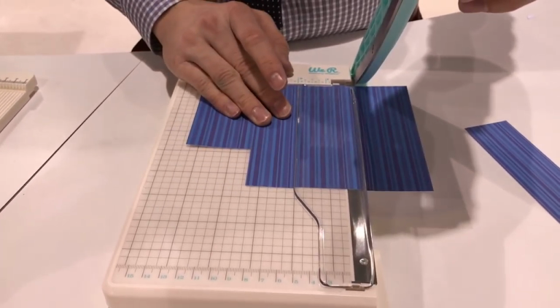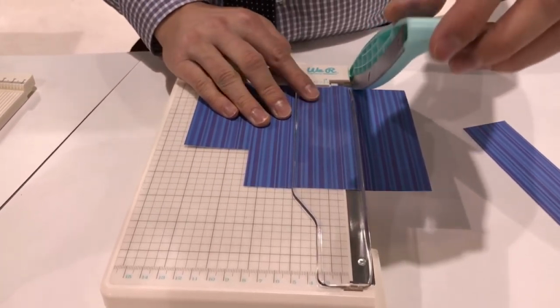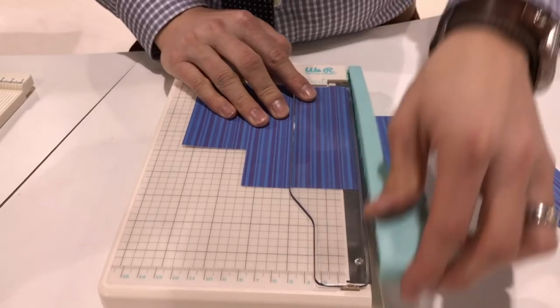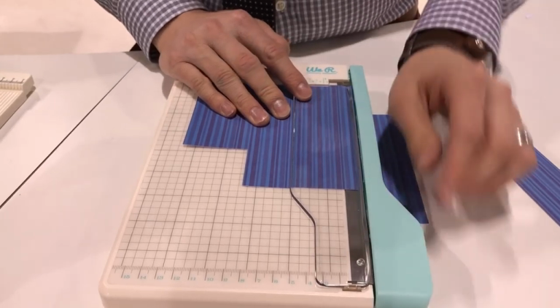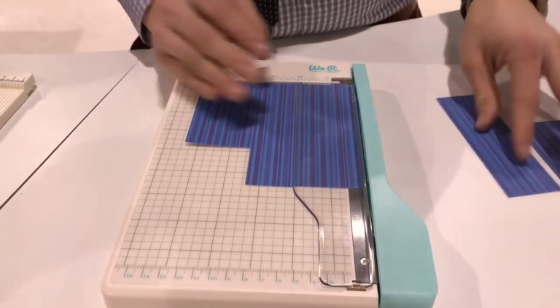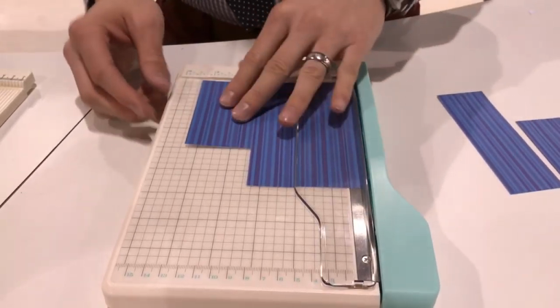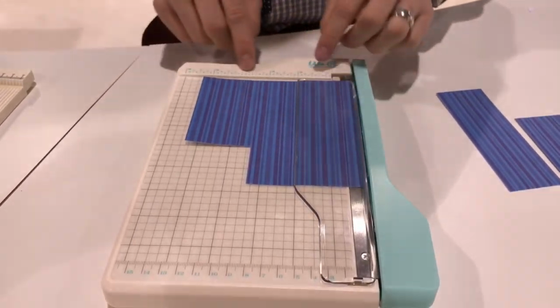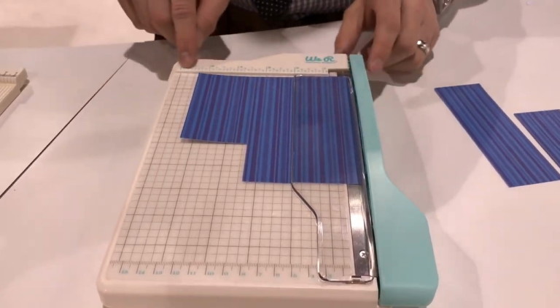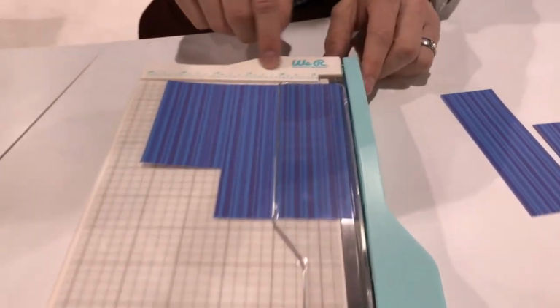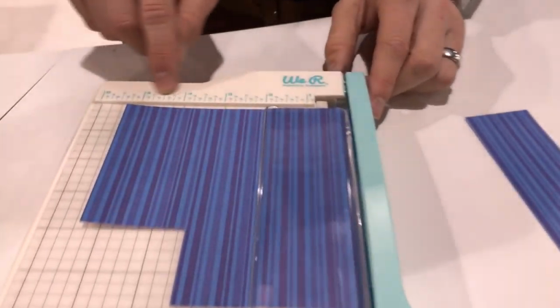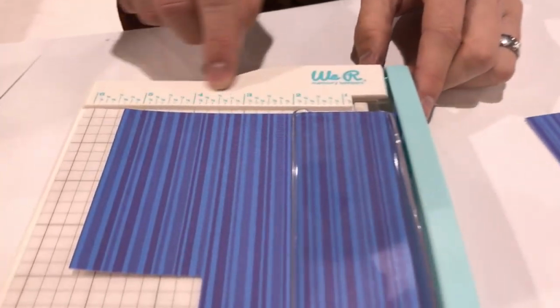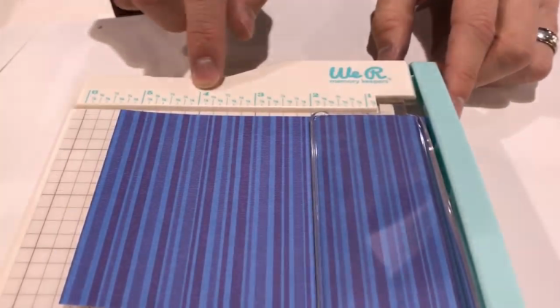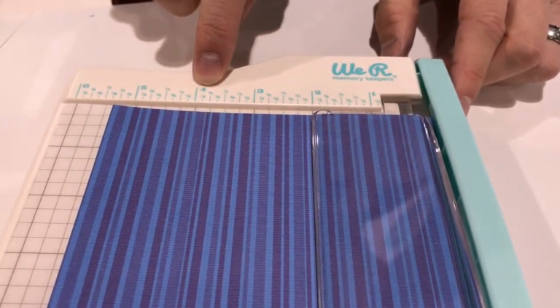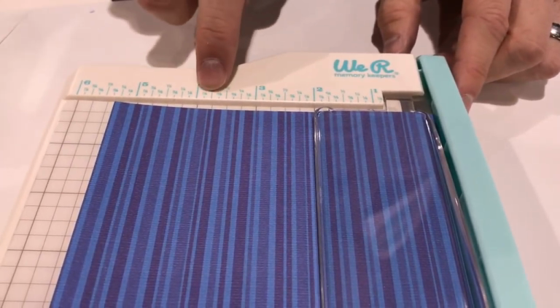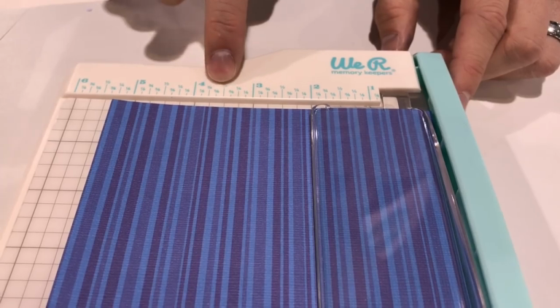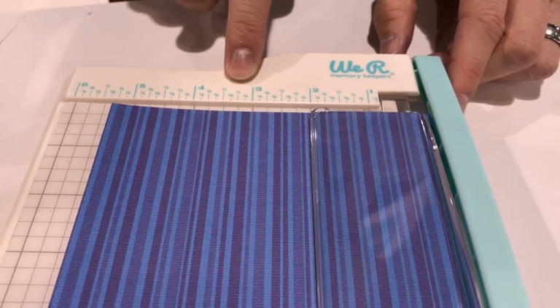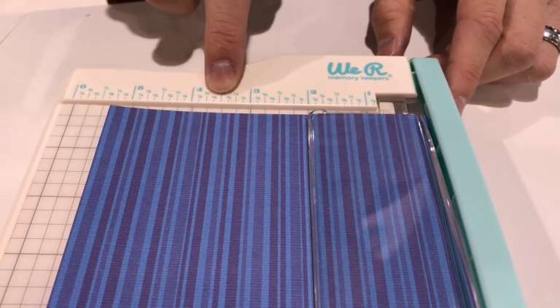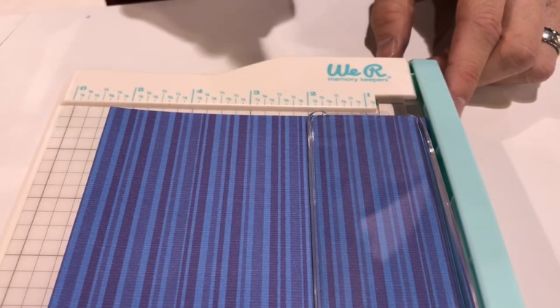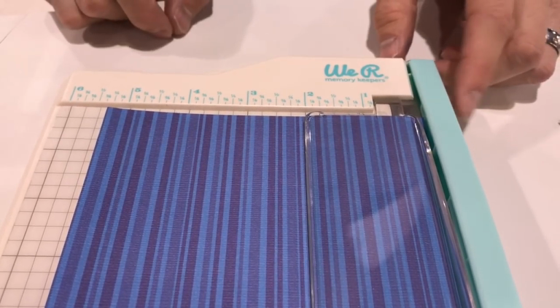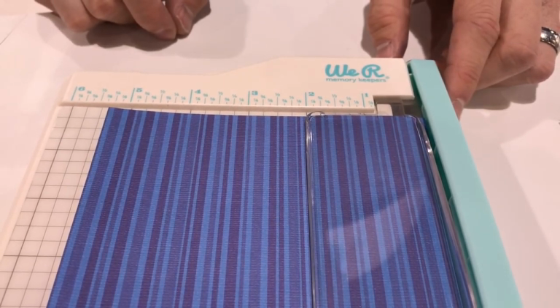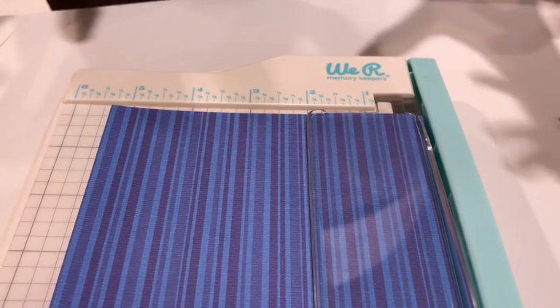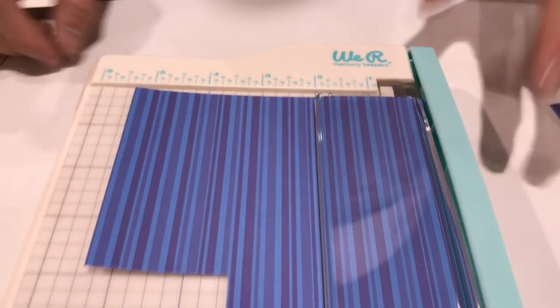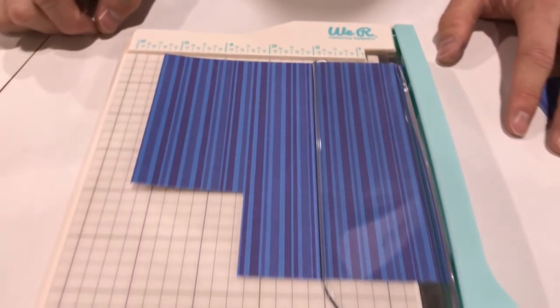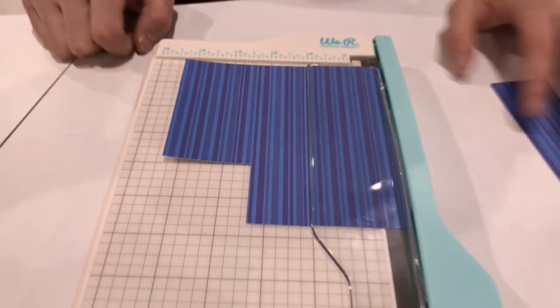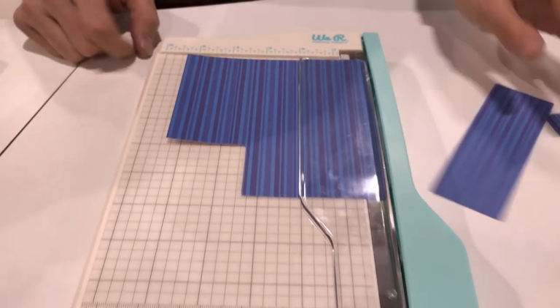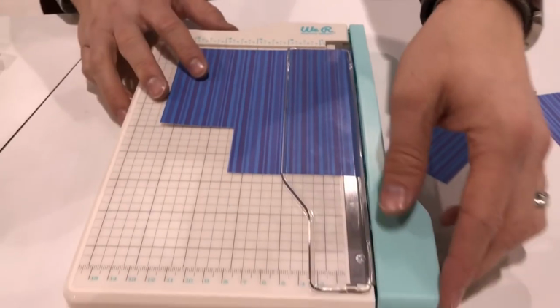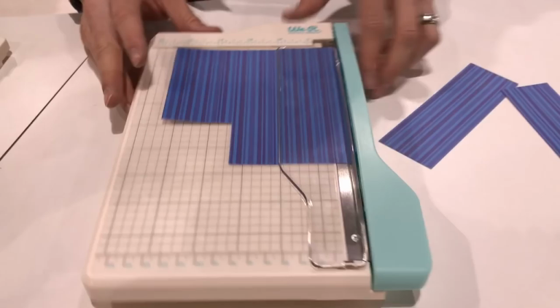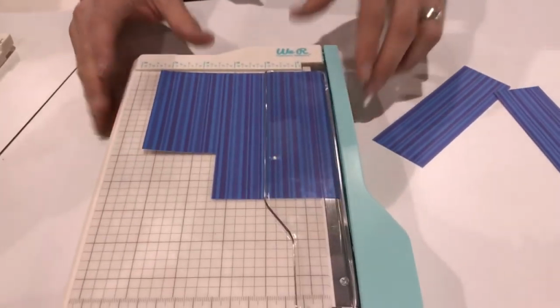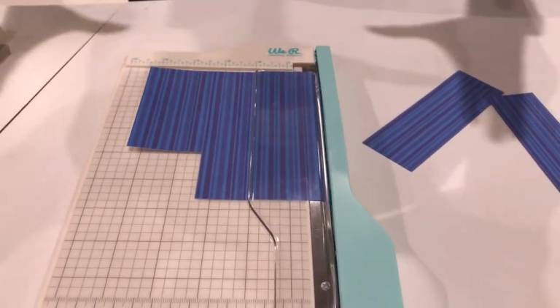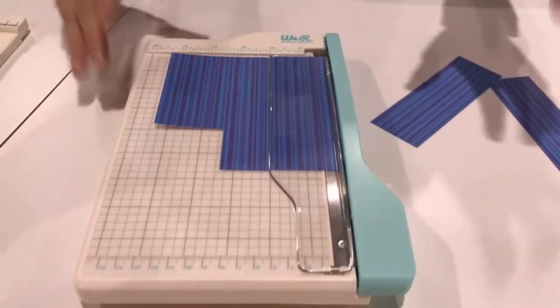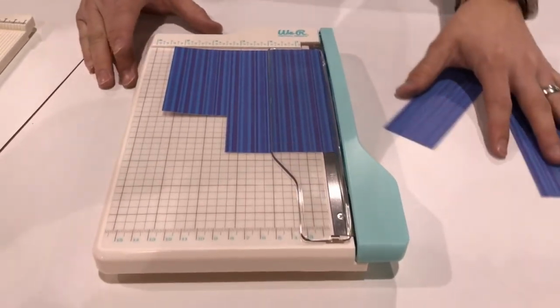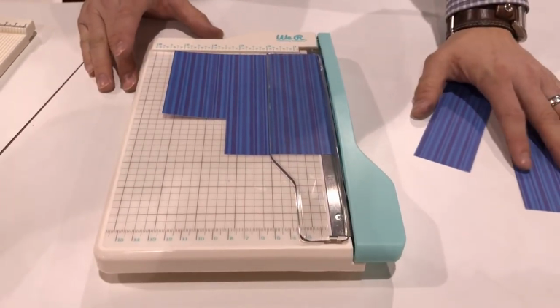Great measurements on the top and bottom. We always put all the measurements in 3/4ths and 8th inches so you know exactly where you're cutting. Just a handy little tool, perfect for those smaller projects.